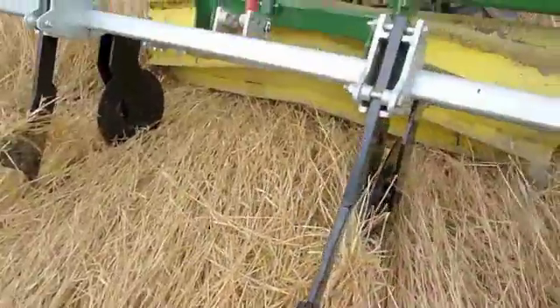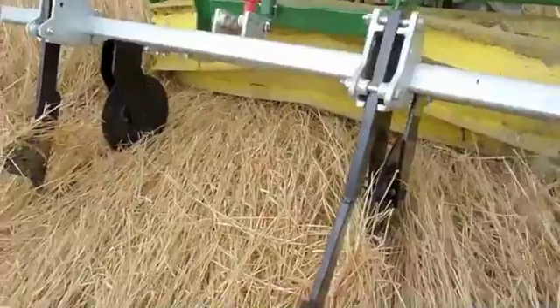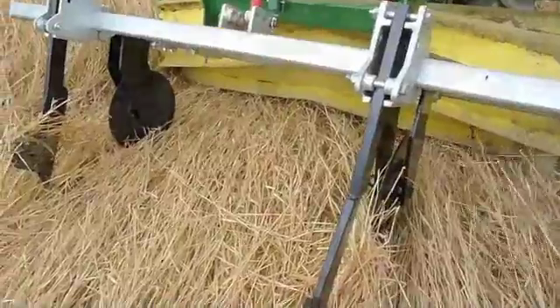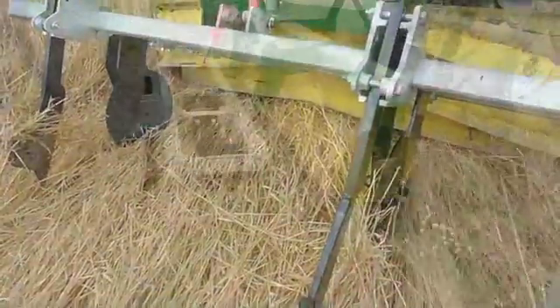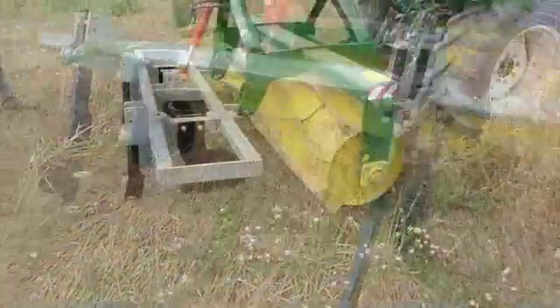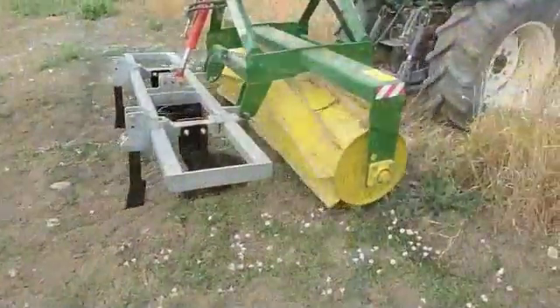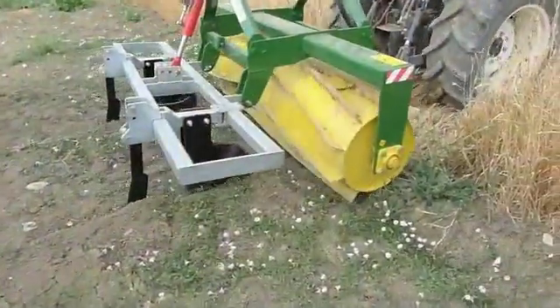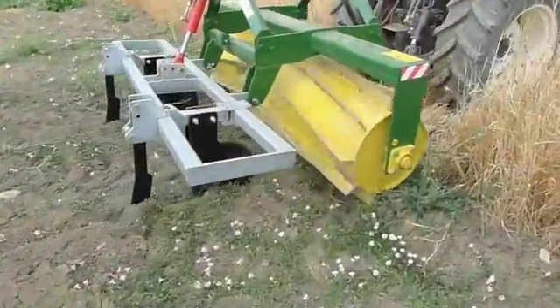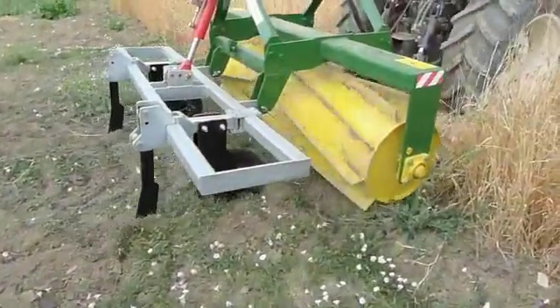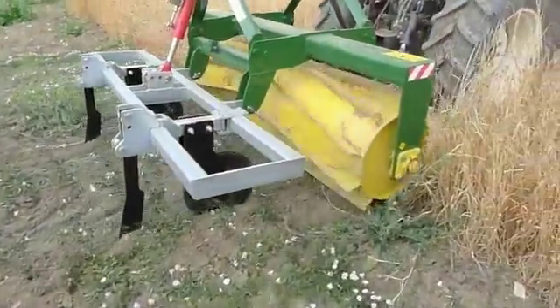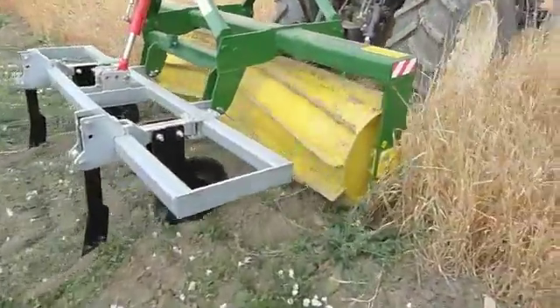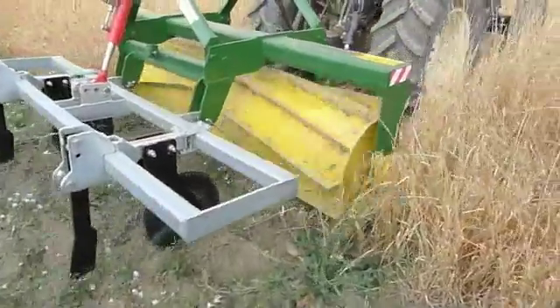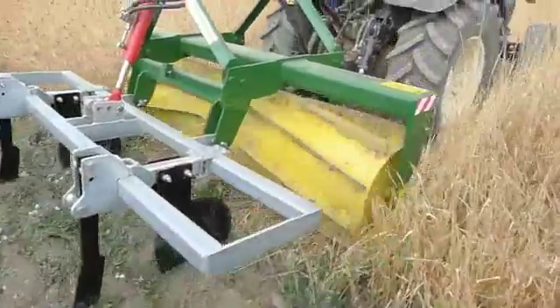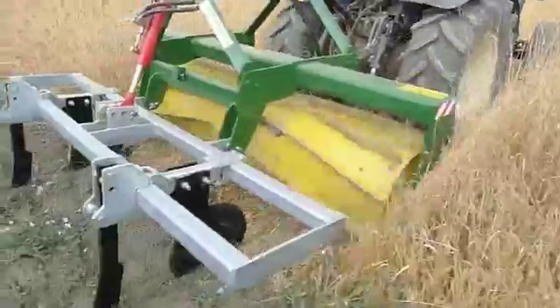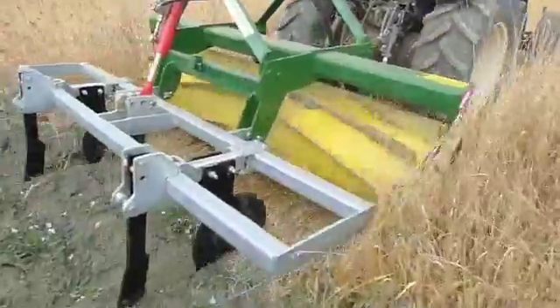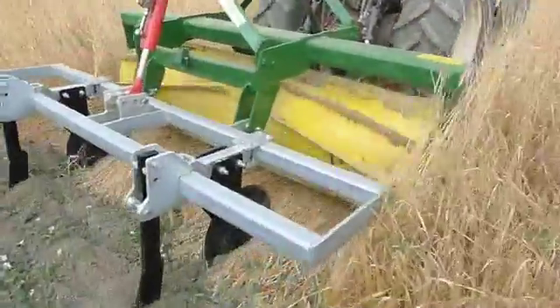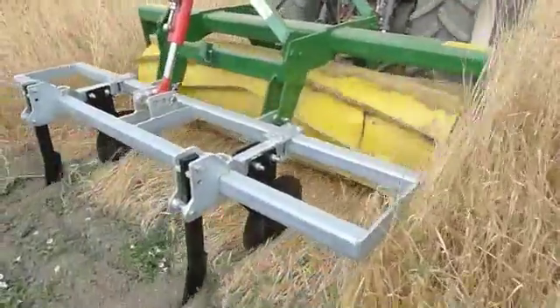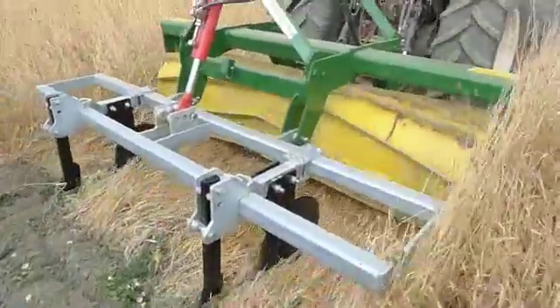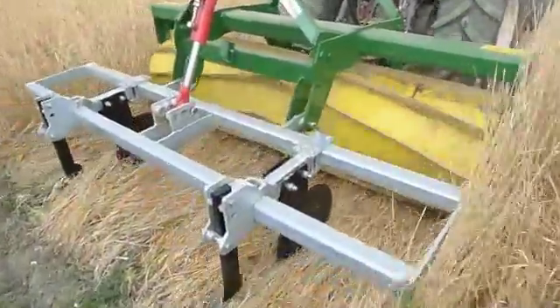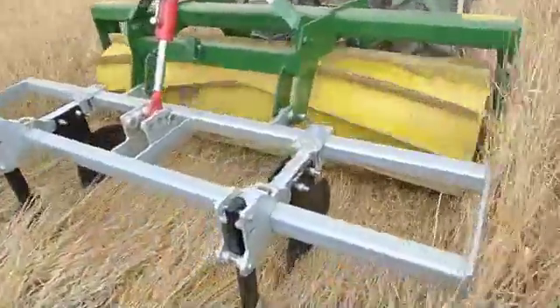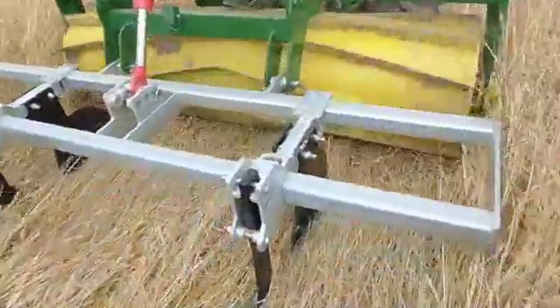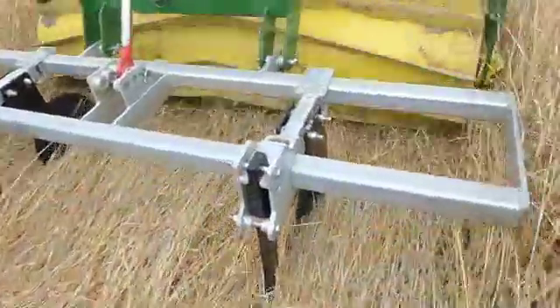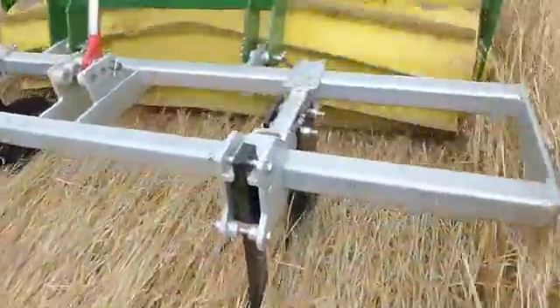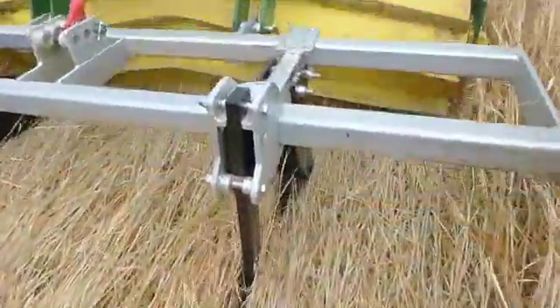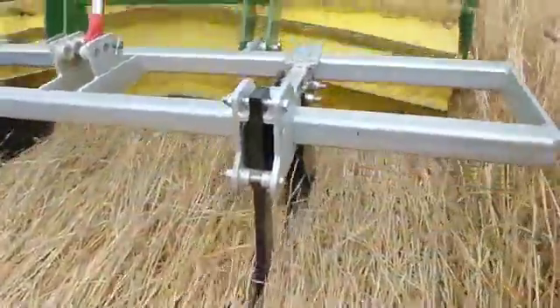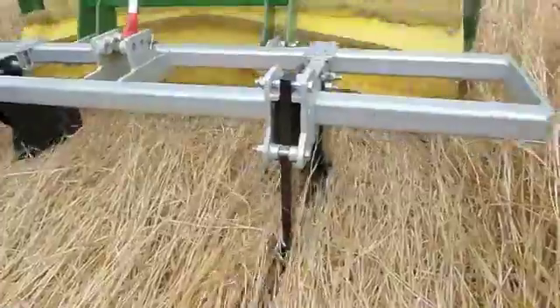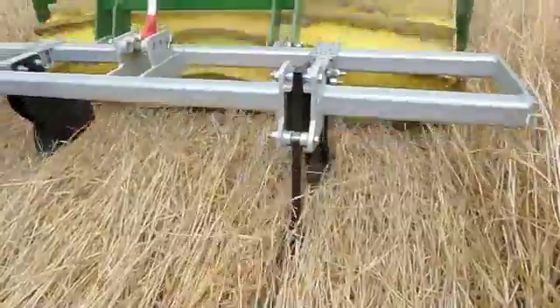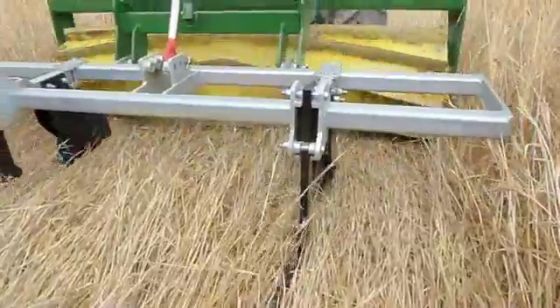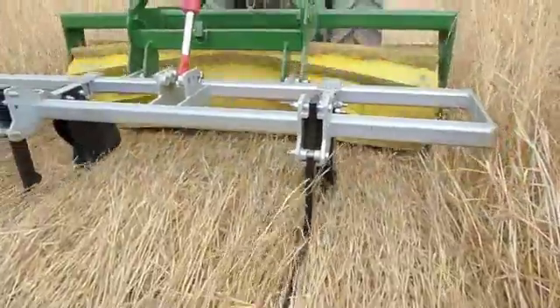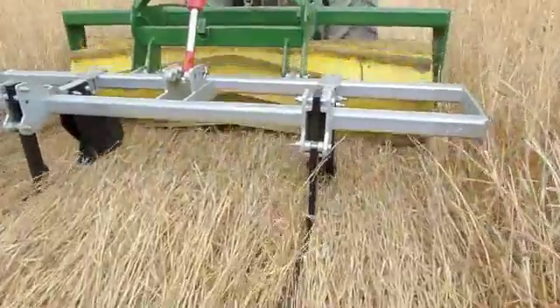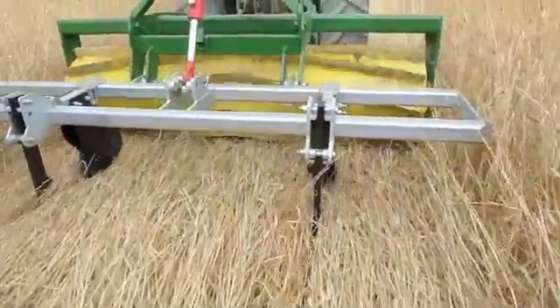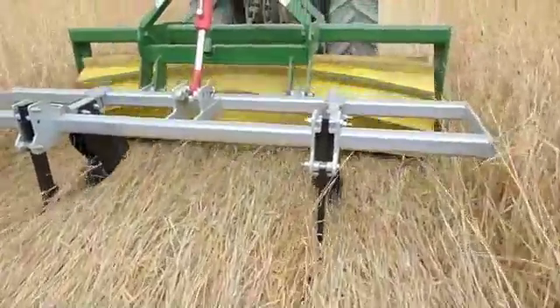This machine is part of a research project looking at mulch use with organic vegetable production in Italy. I'd now like to see if it can be determined whether the inline roller crimper would be appropriate for use in the UK.